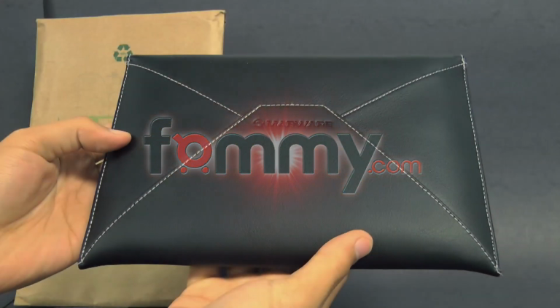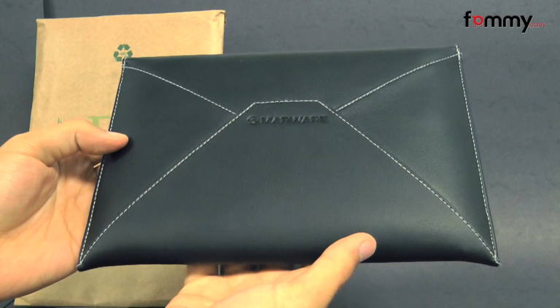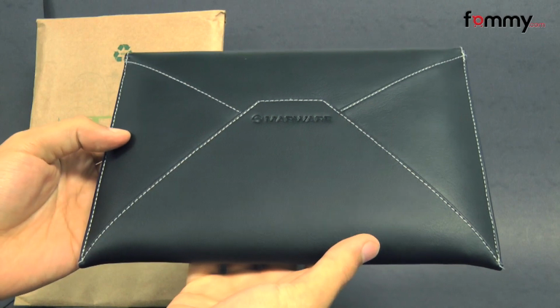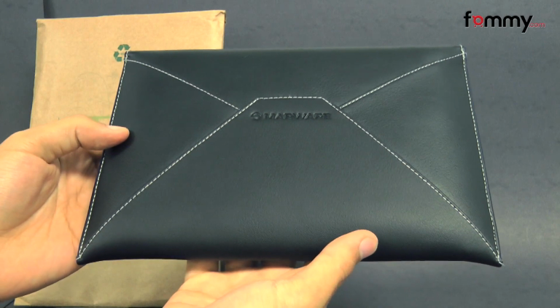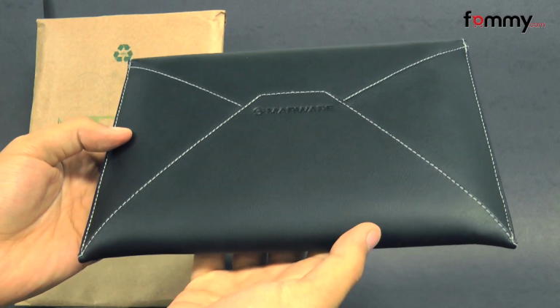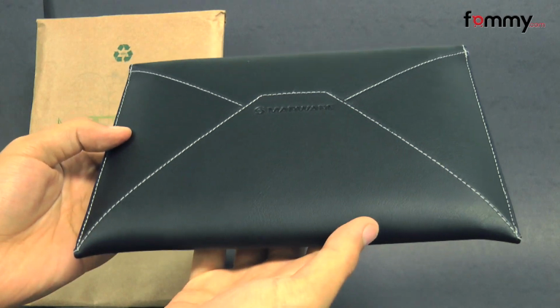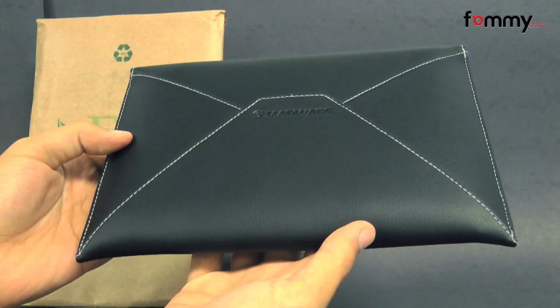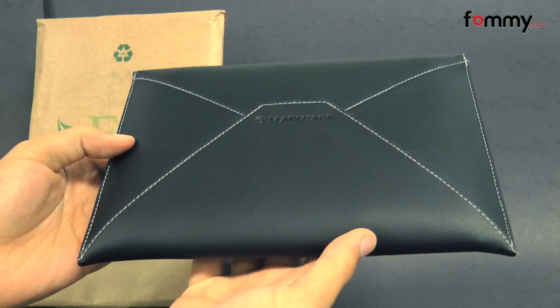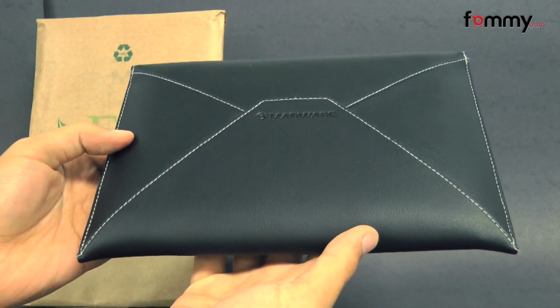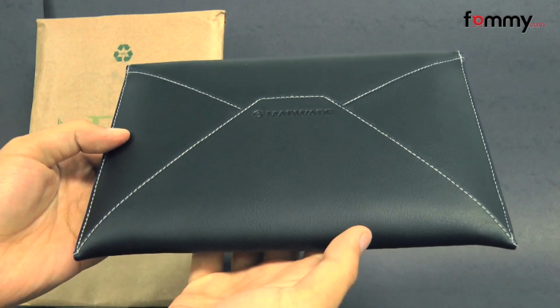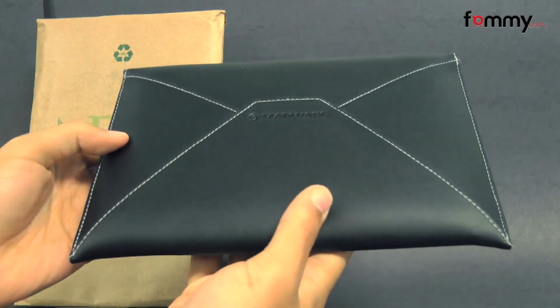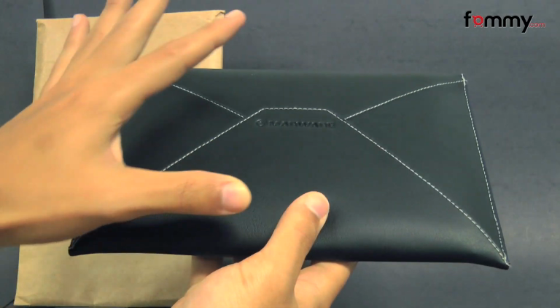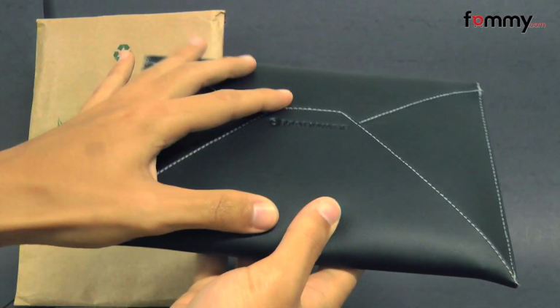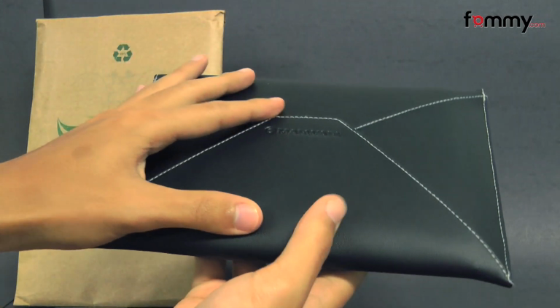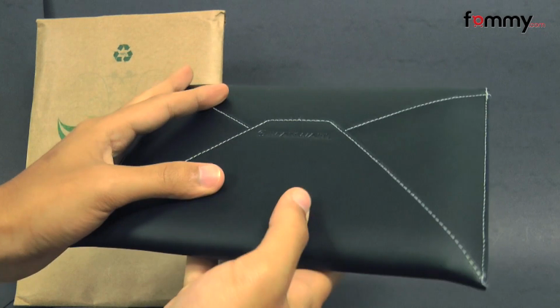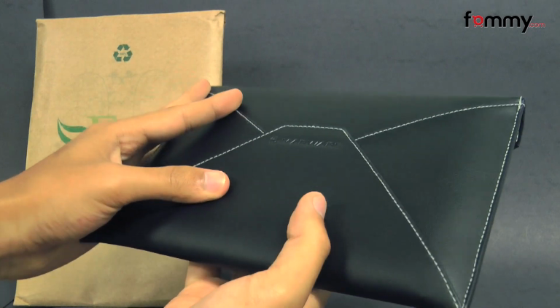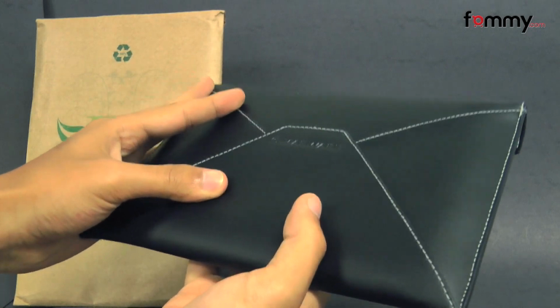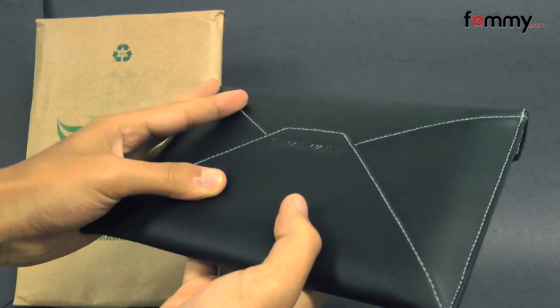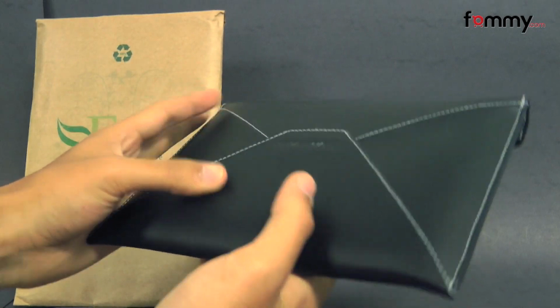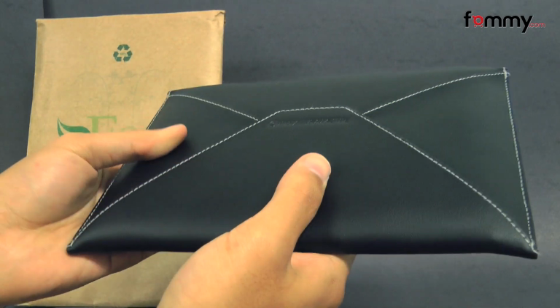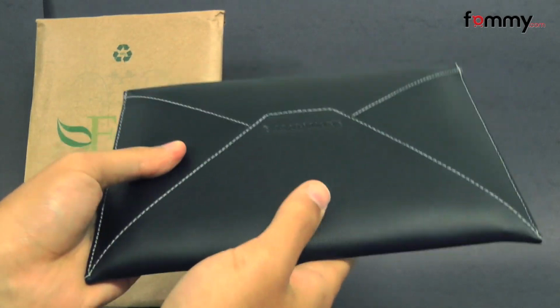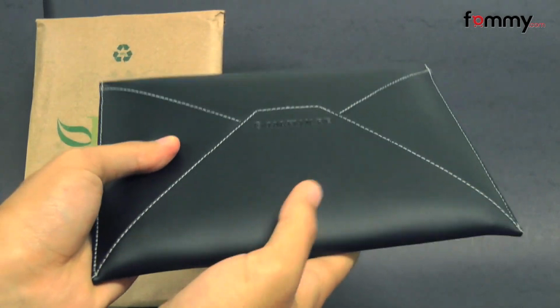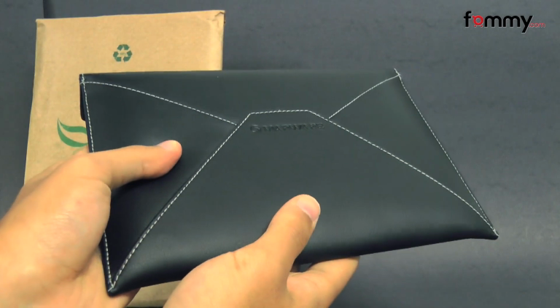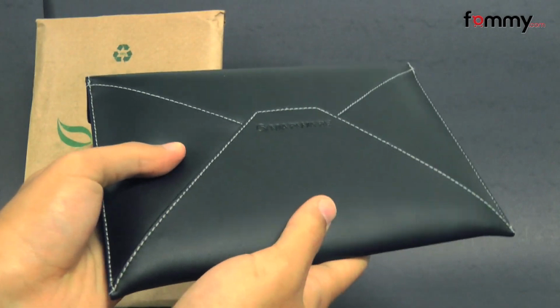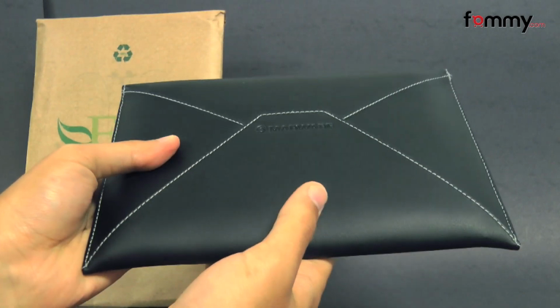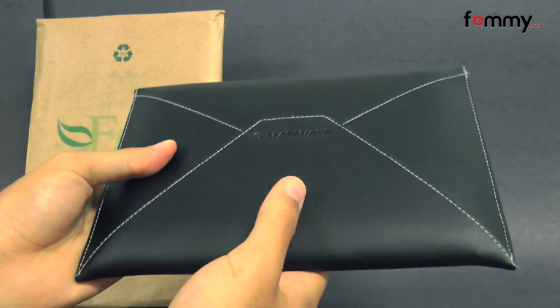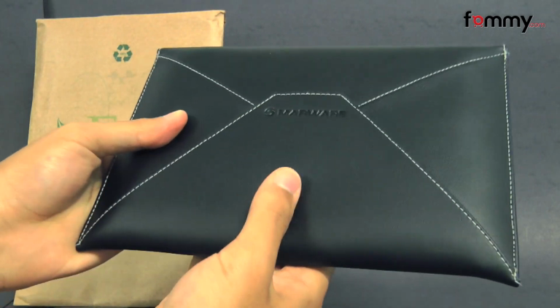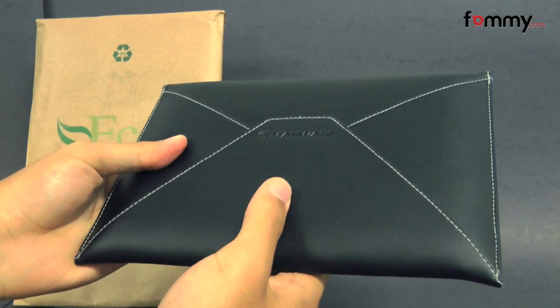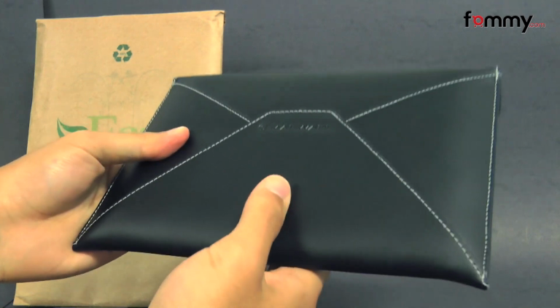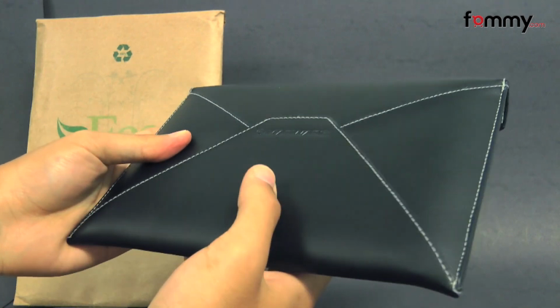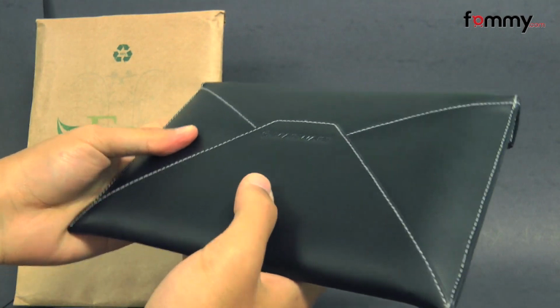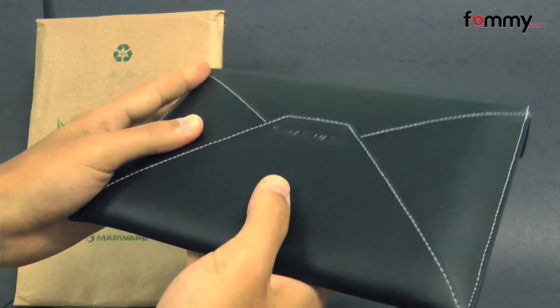Hey guys, Nick with Fama here, and today we're taking a look at the MarWare Eco Envy cover. It's available in black, and it's created from Eco Fabric, which is non-toxic to the environment, and it fits any tablet or e-reader that measures up to 7.5 inches.